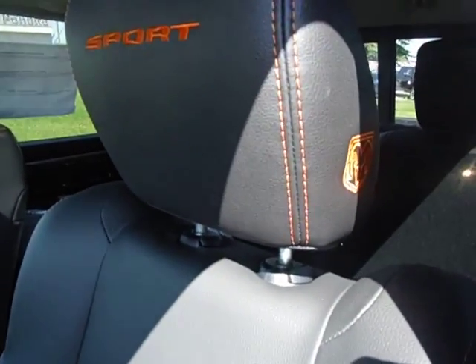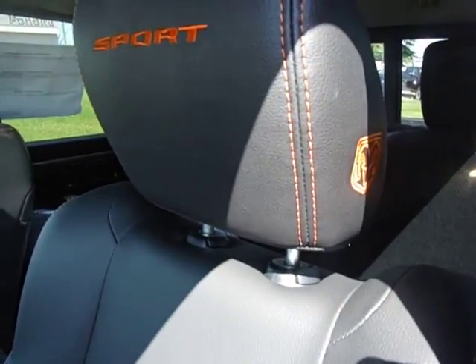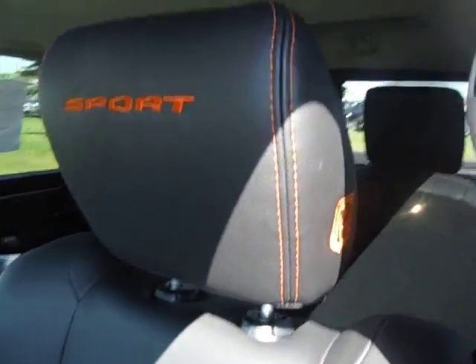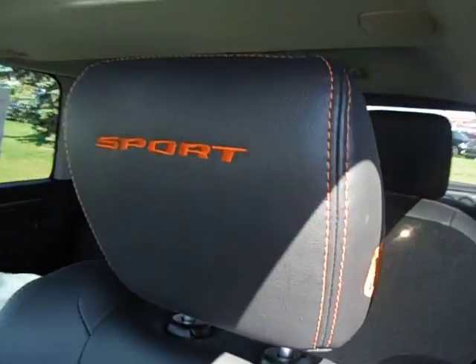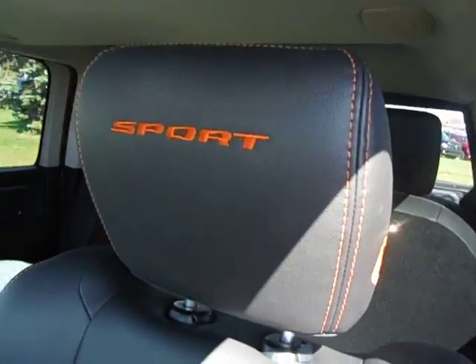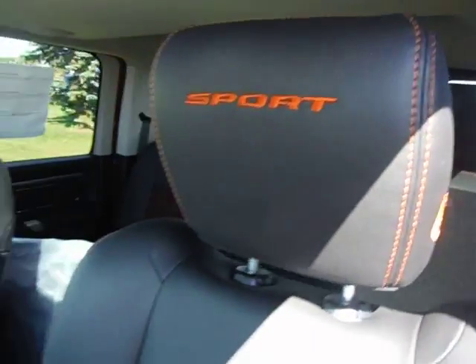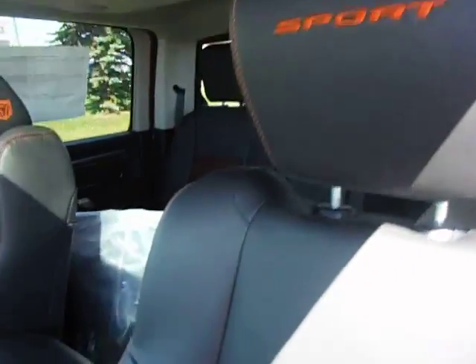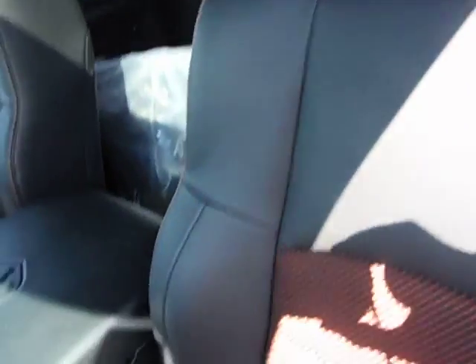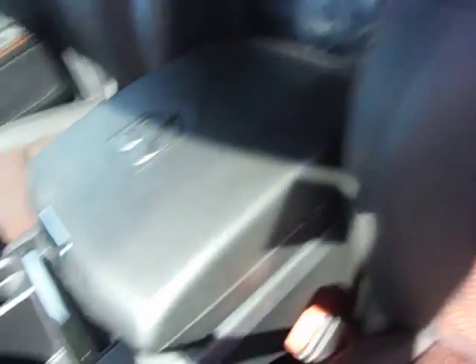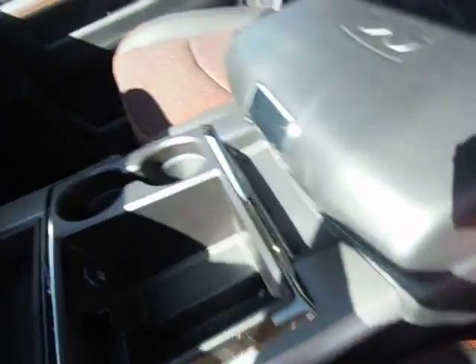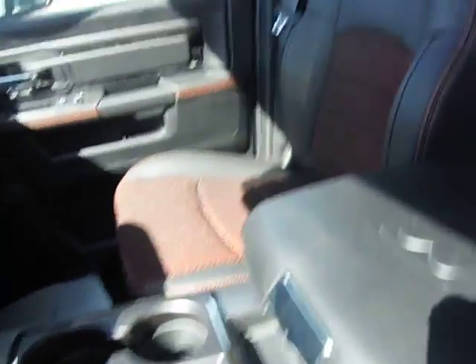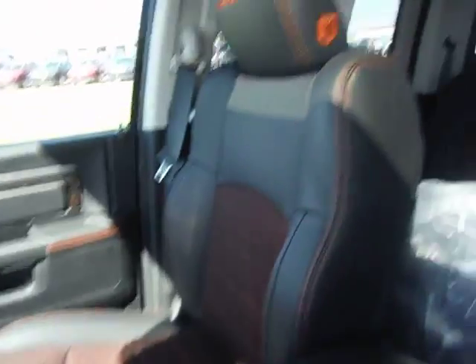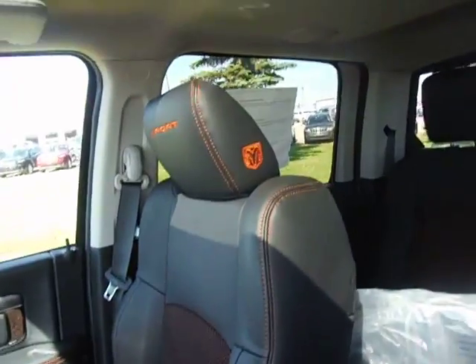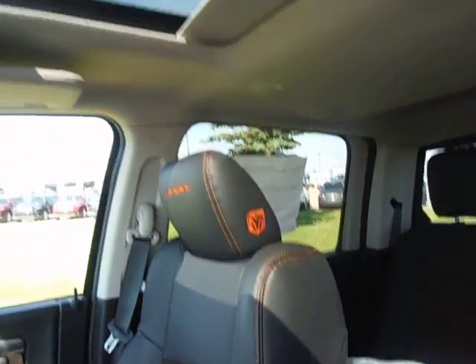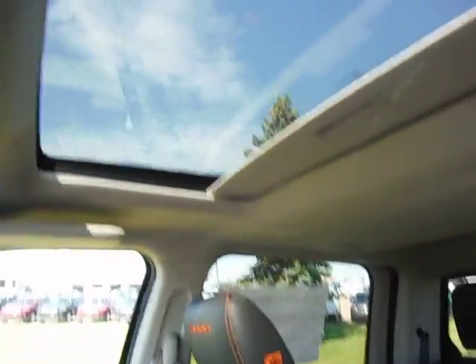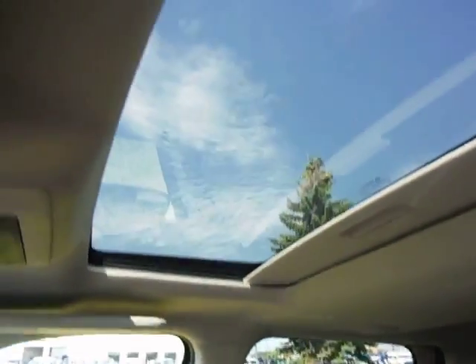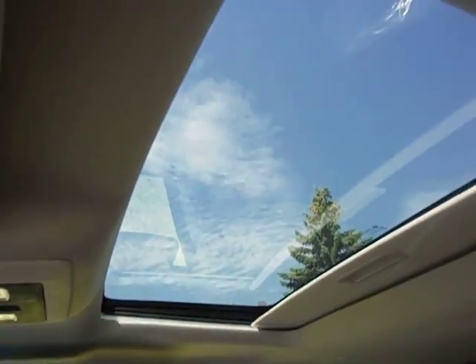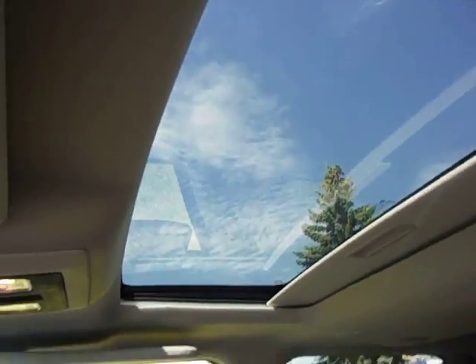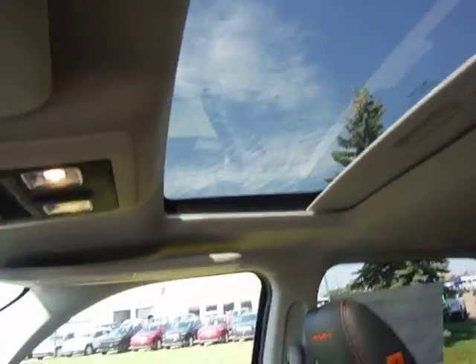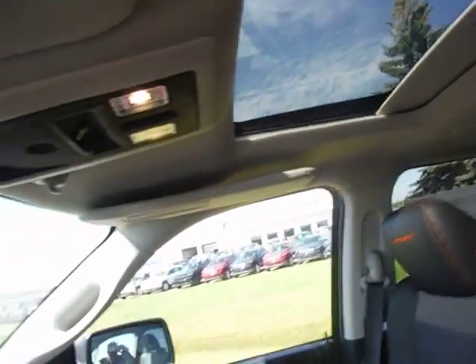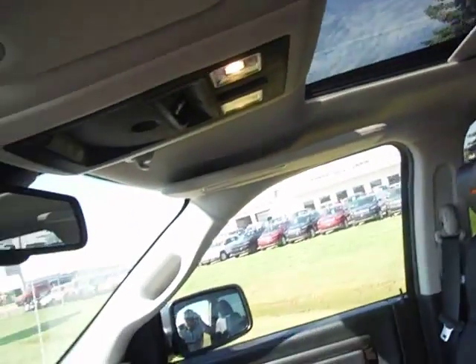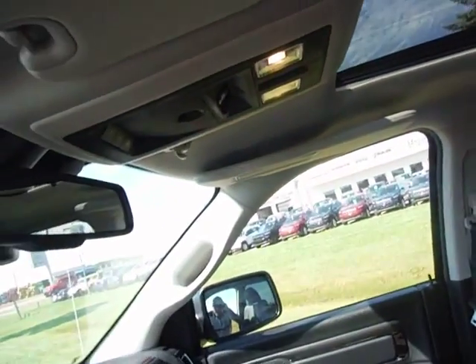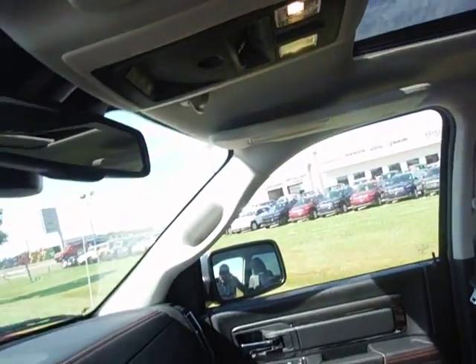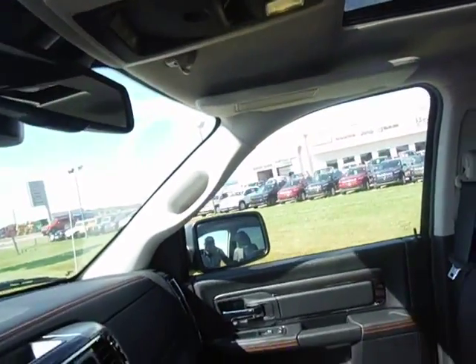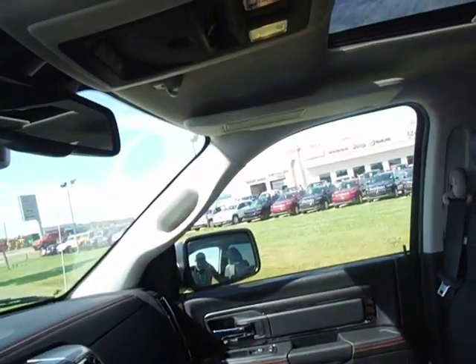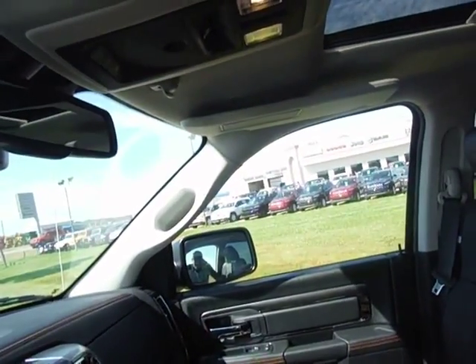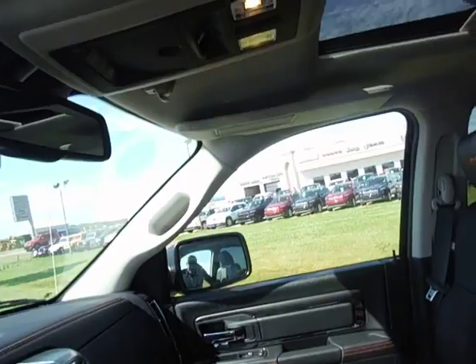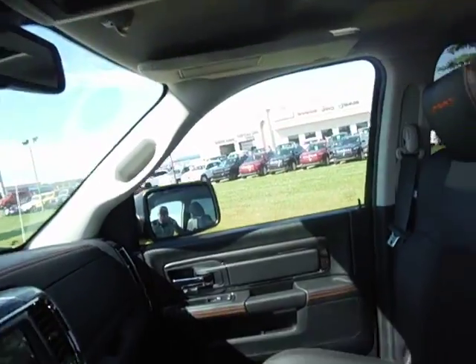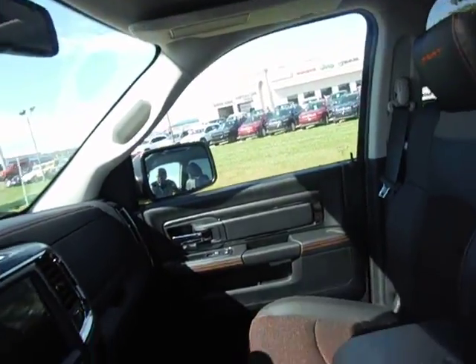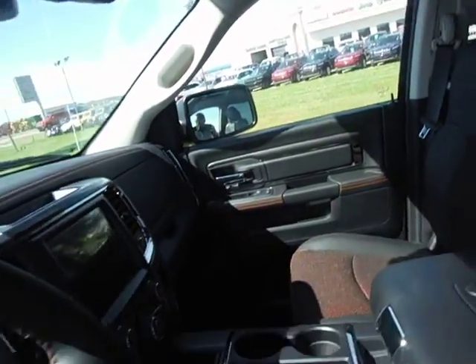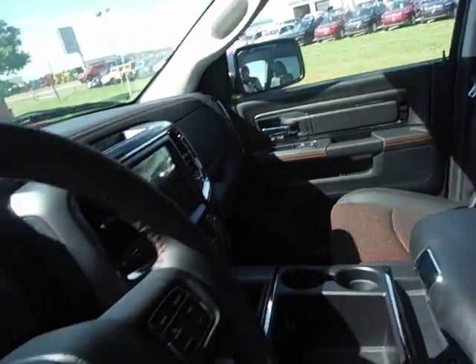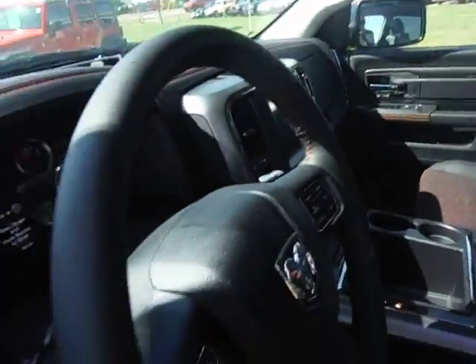There's all your Dodge stitching, sport stitching. Of course buckets, heated seats, heated steering wheel, rear power slider, and navigation.